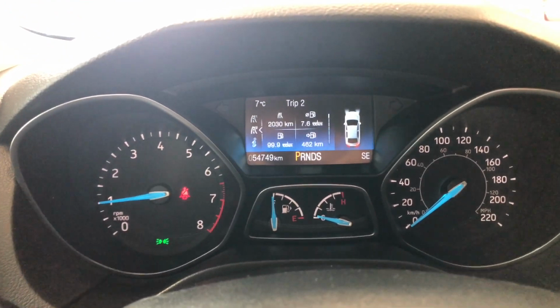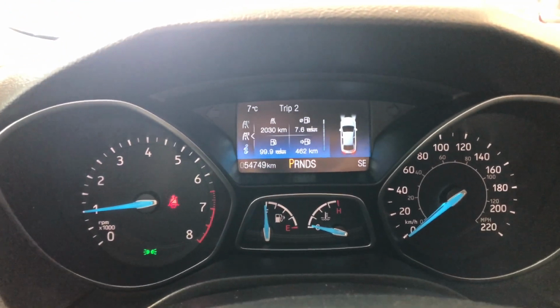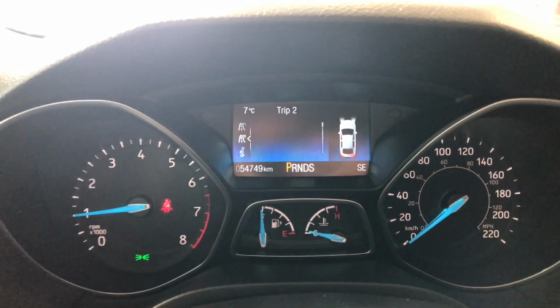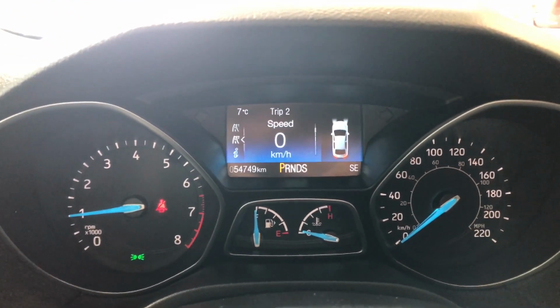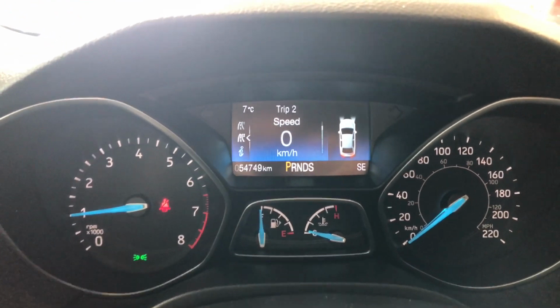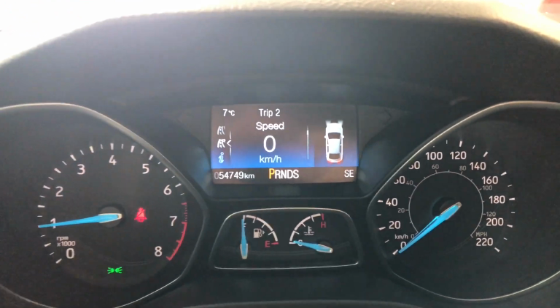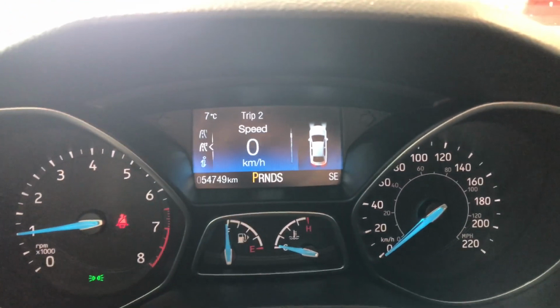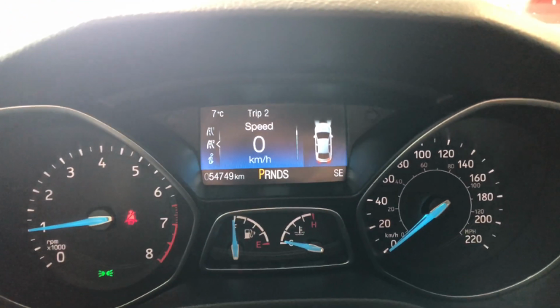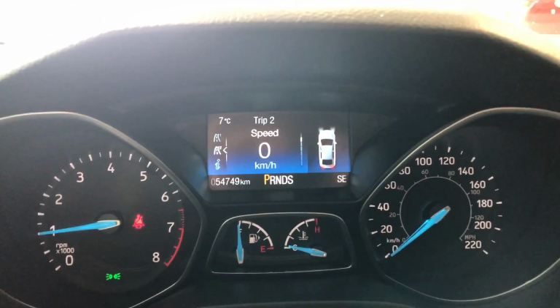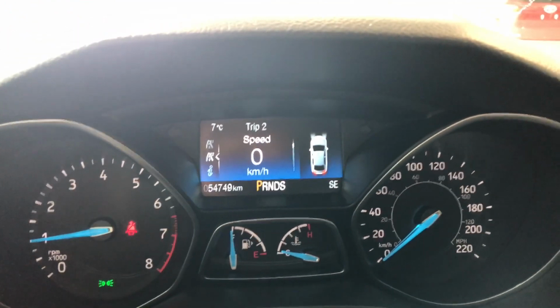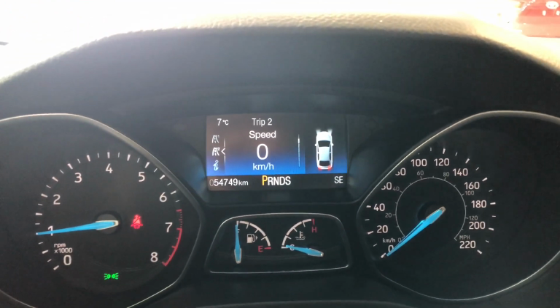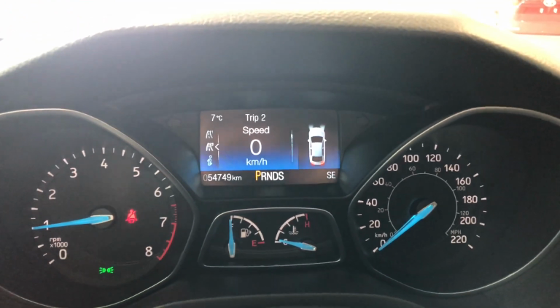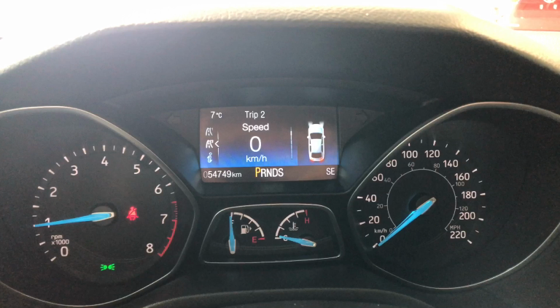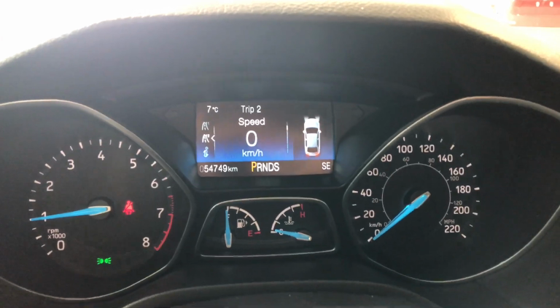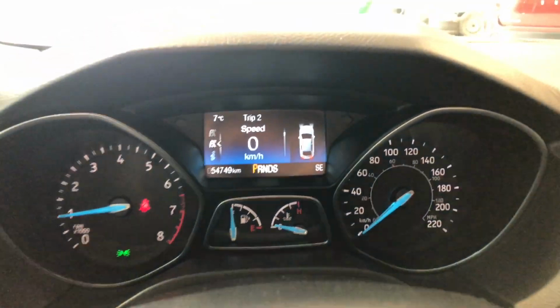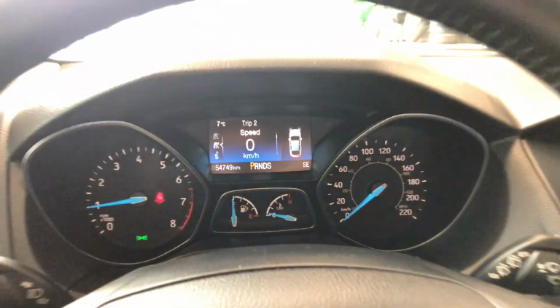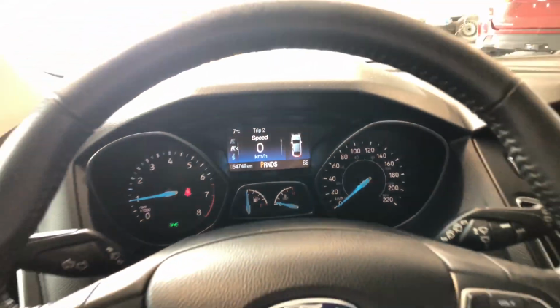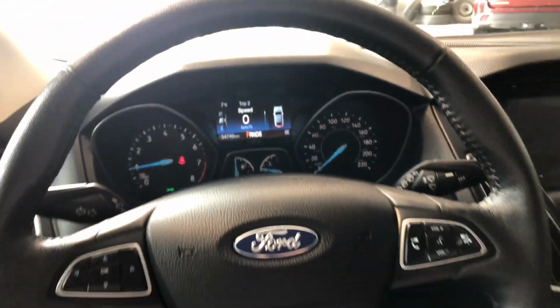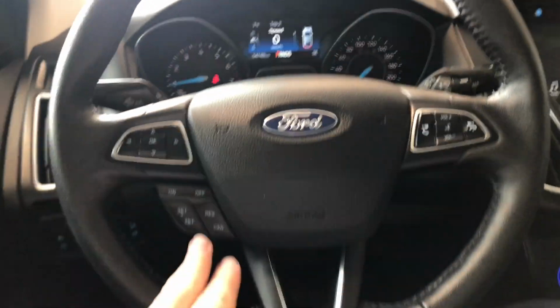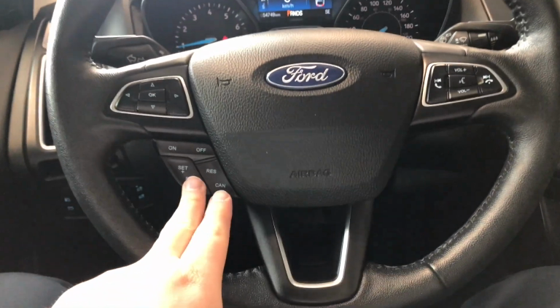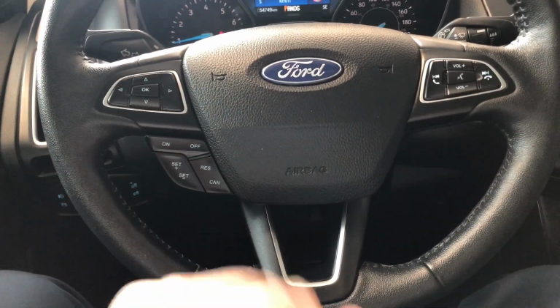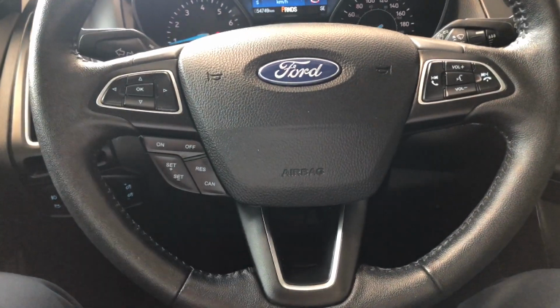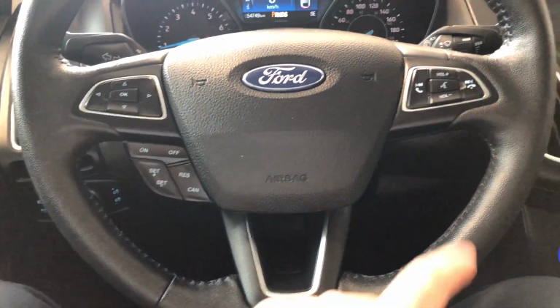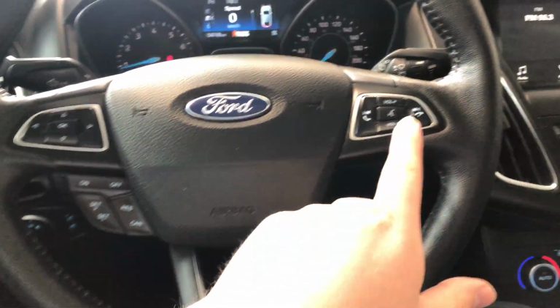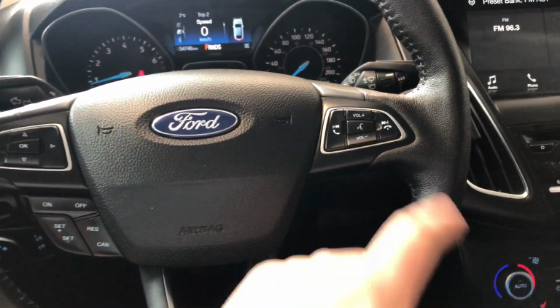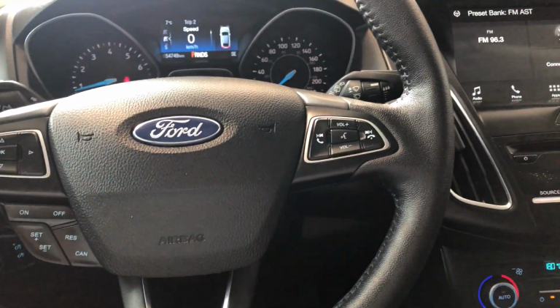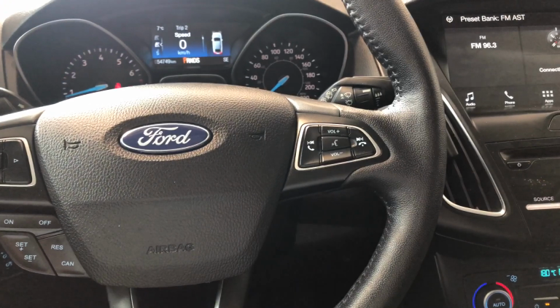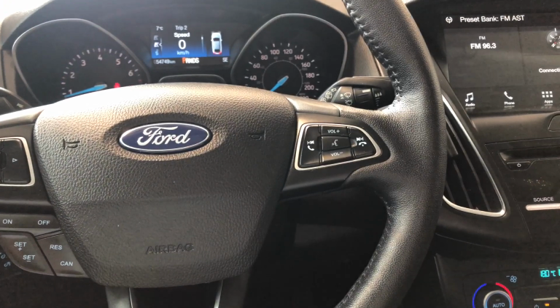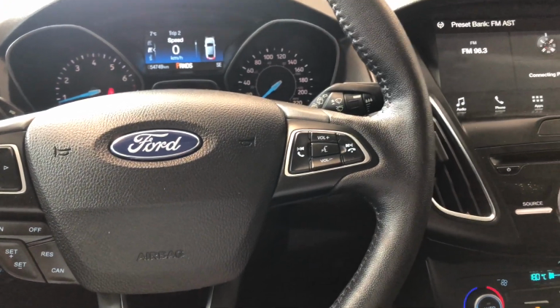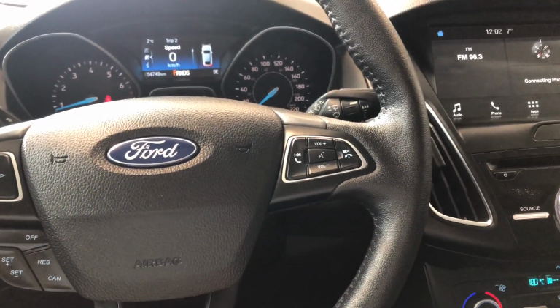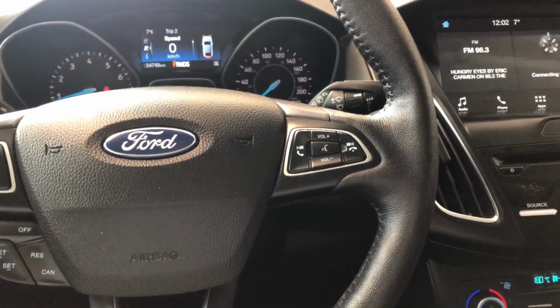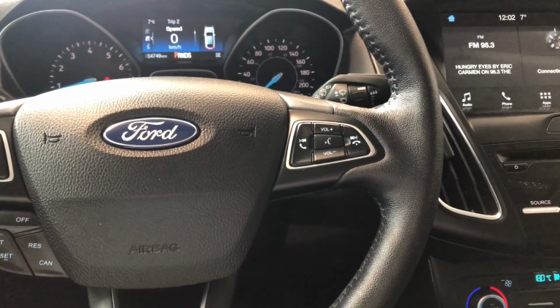You can also see in the odometer that this Focus has 54,749 kilometers on it. You have your cruise control on the bottom left. On the right side you have your hands-free calling, voice recognition, and your audio controls.